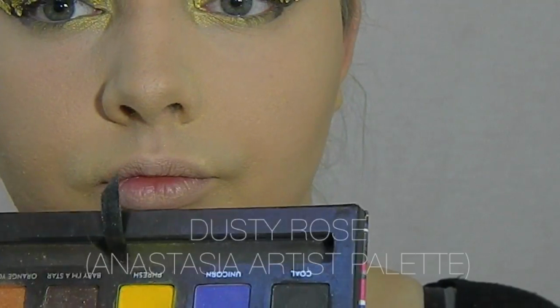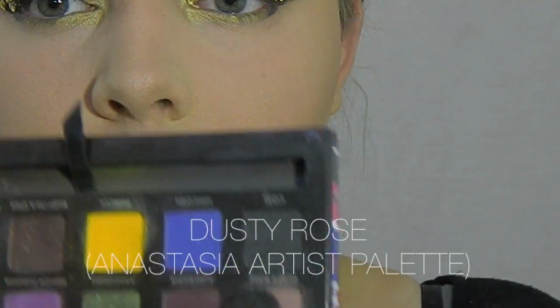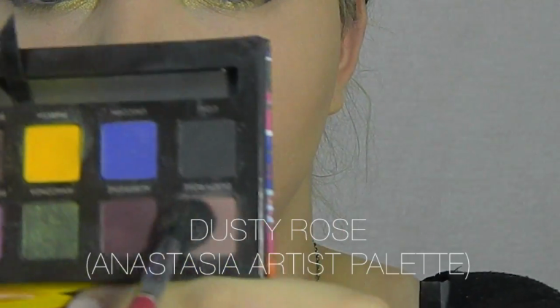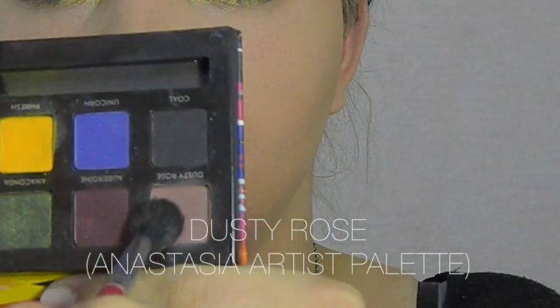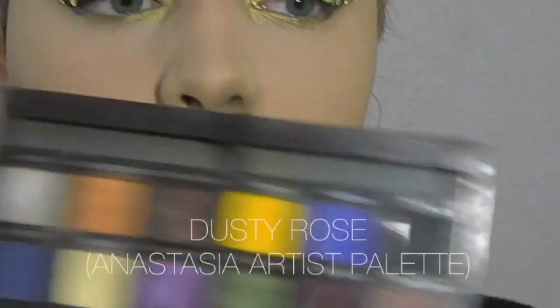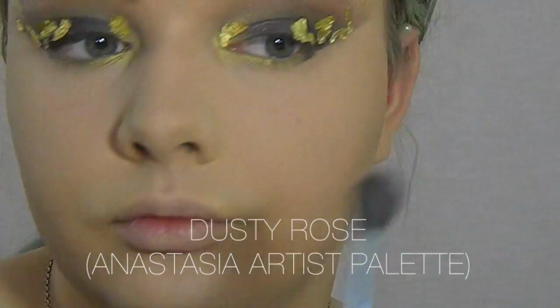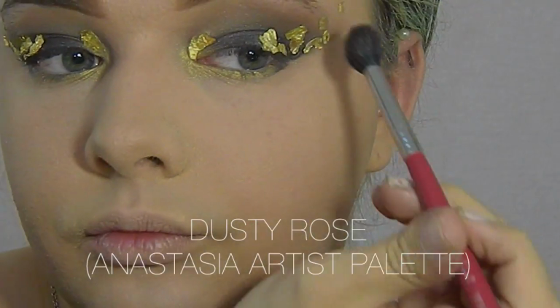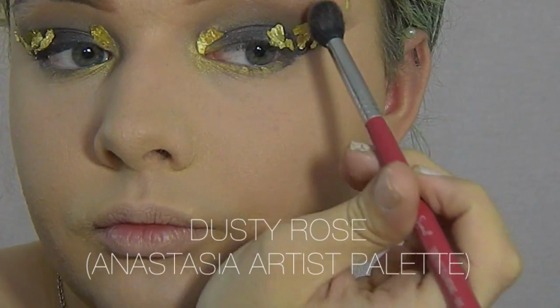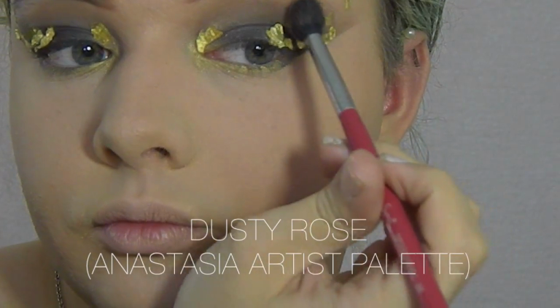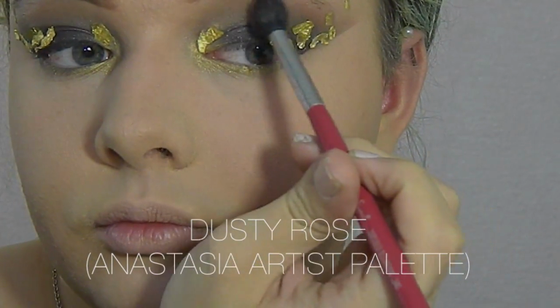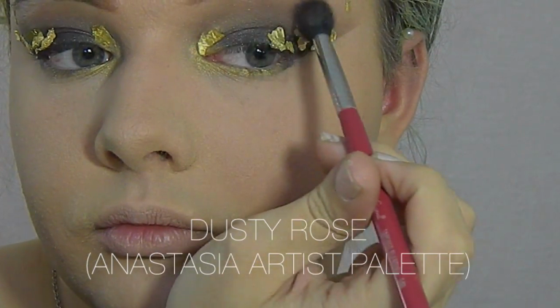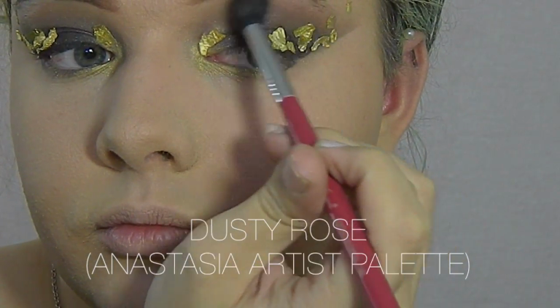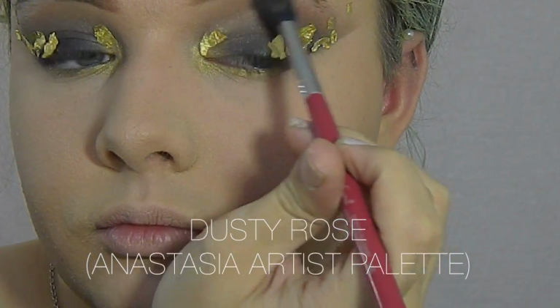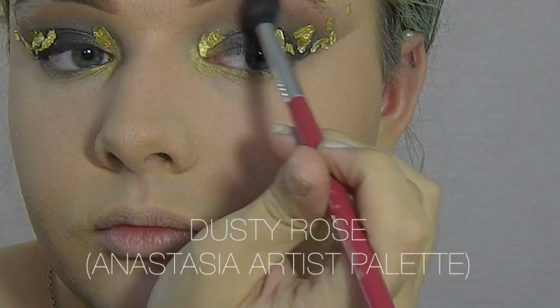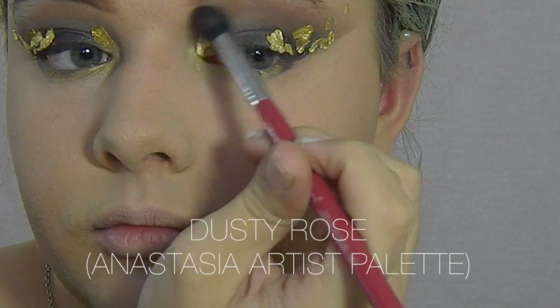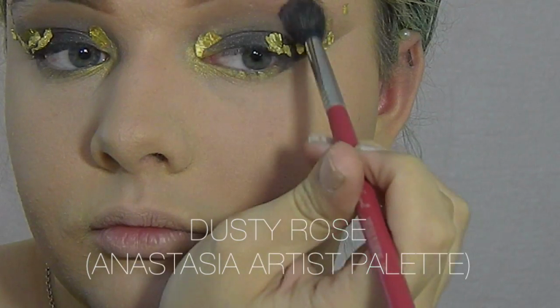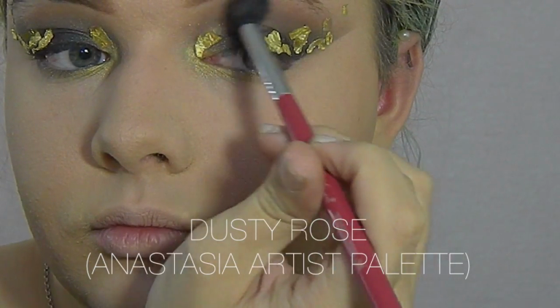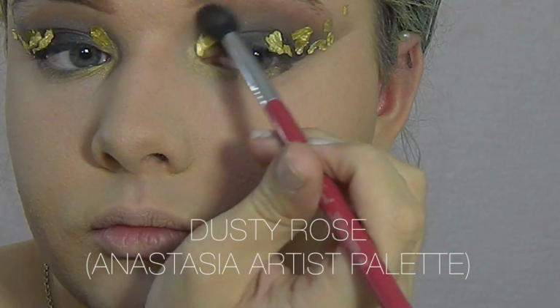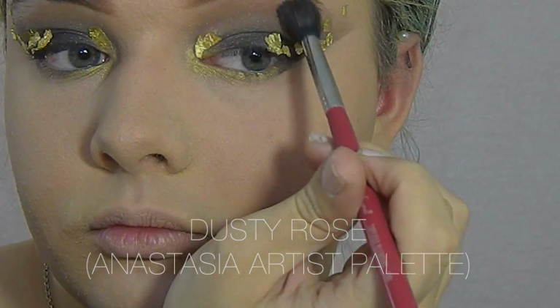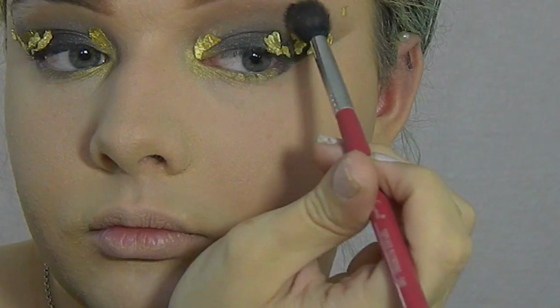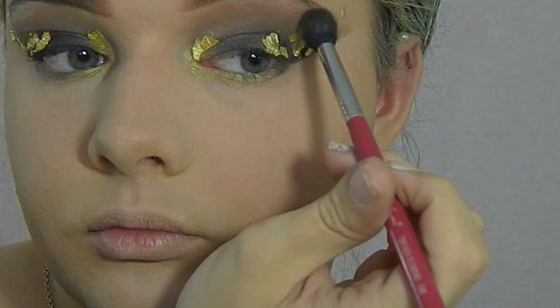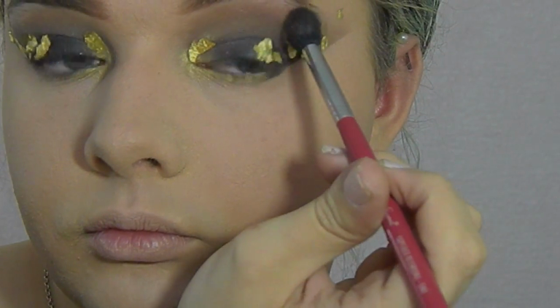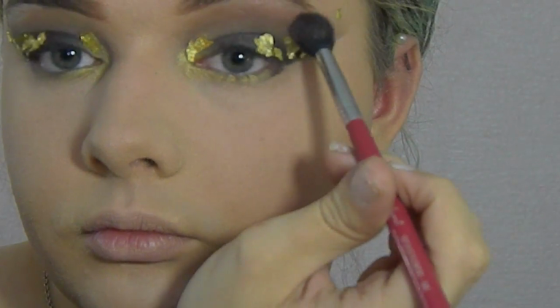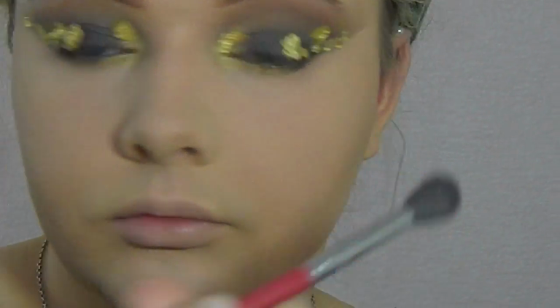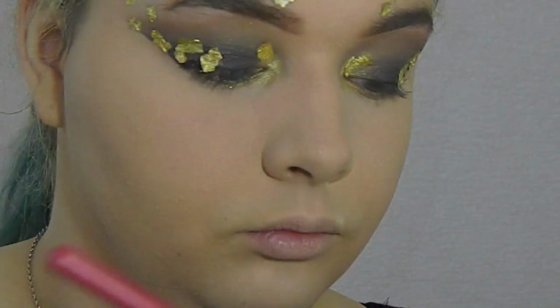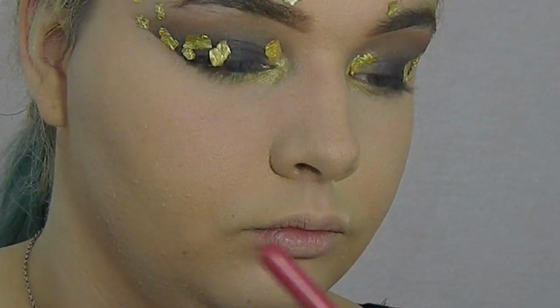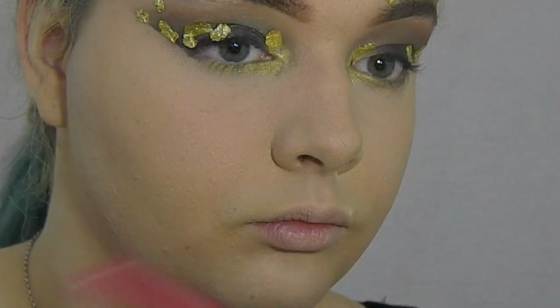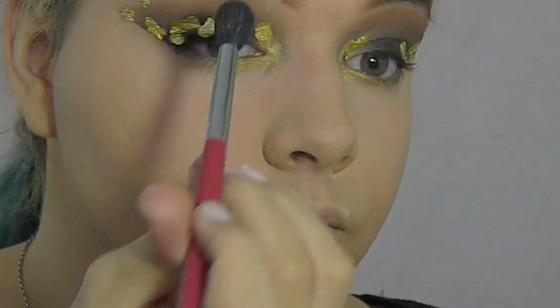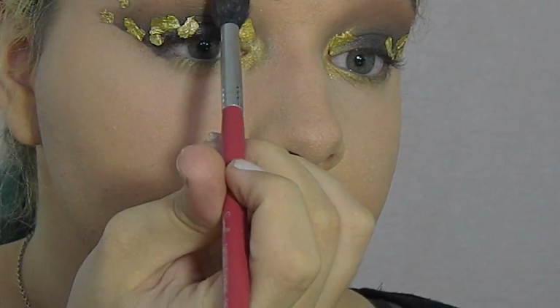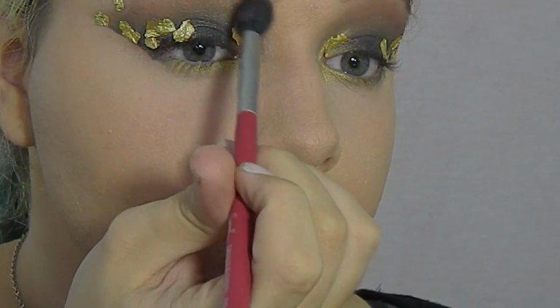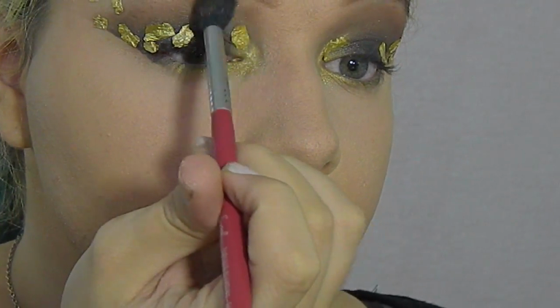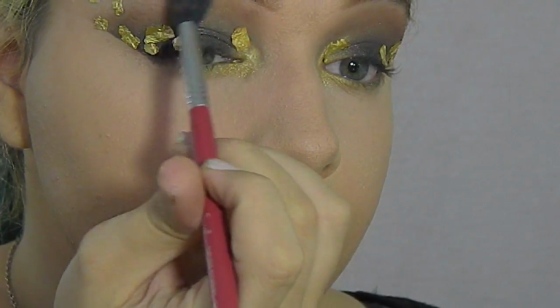Now I'm going to take my favourite eyeshadow ever, which is Dusty Rose from the Anastasia Artist Palette, and I'm using this as another transition shade for the smokey eye.